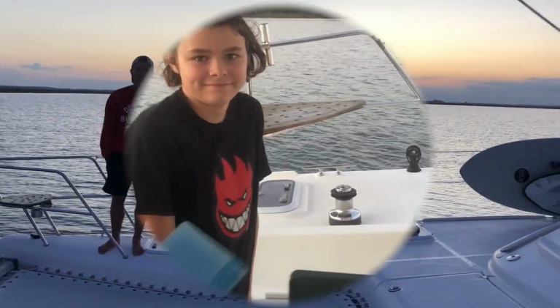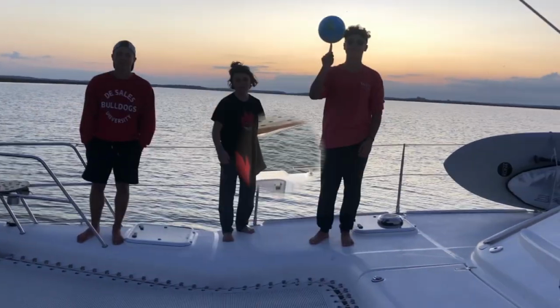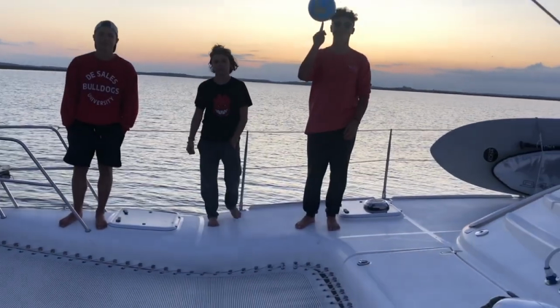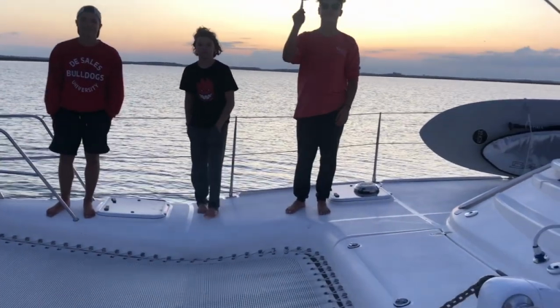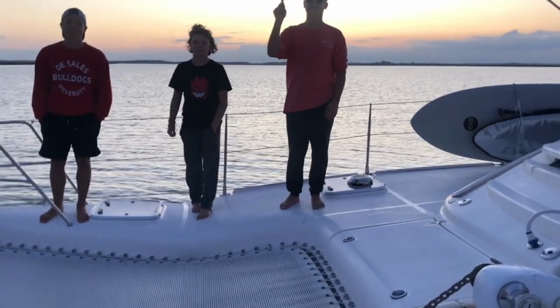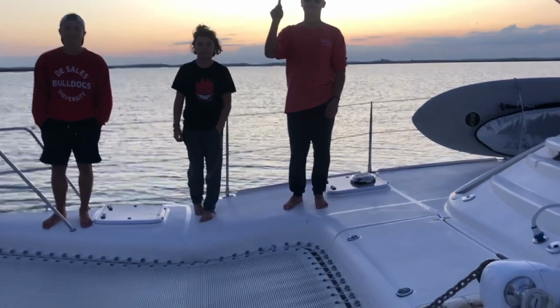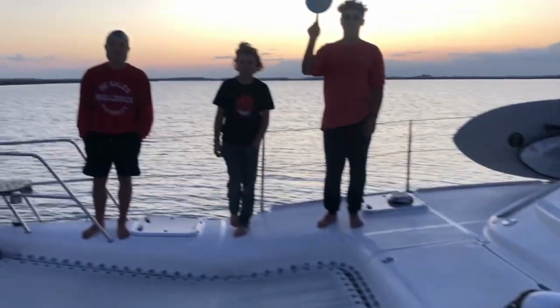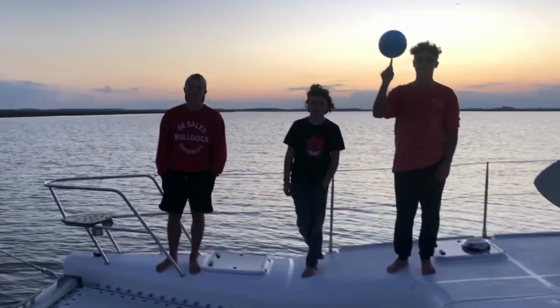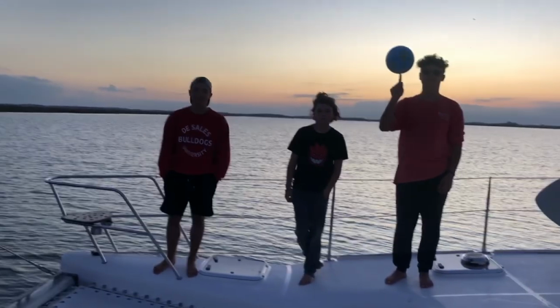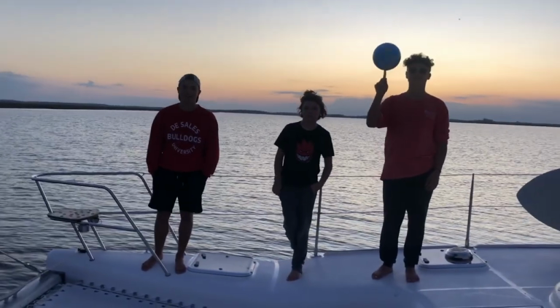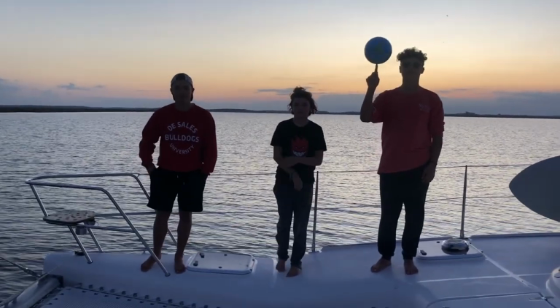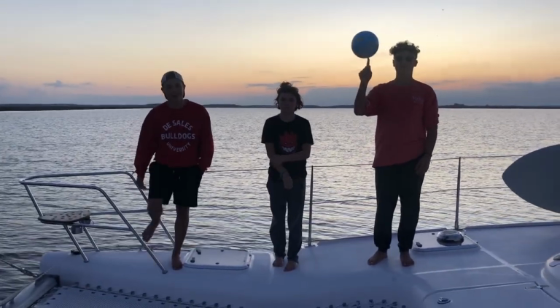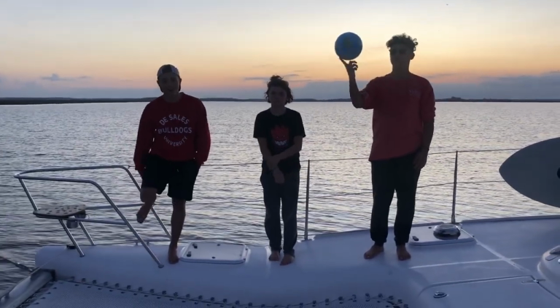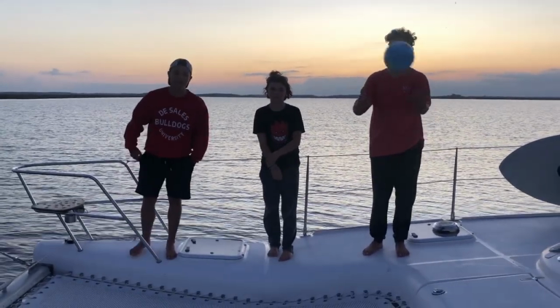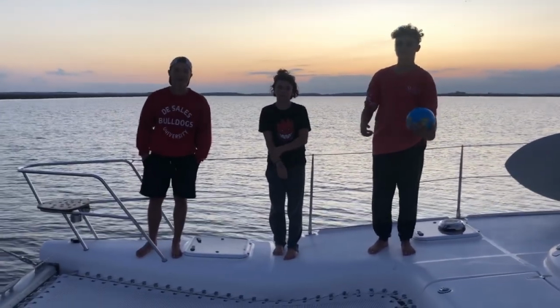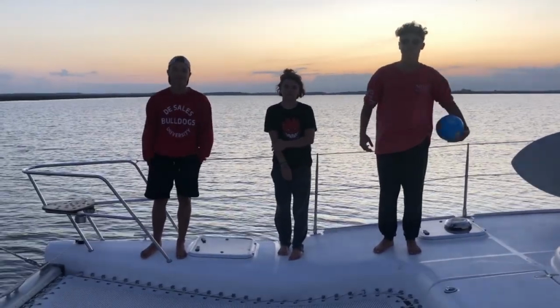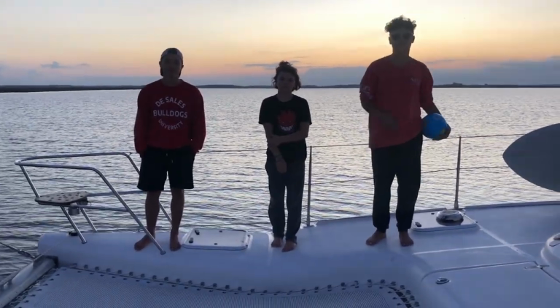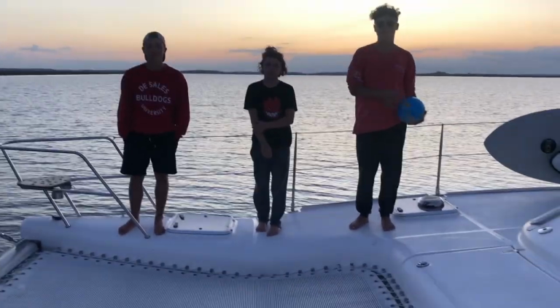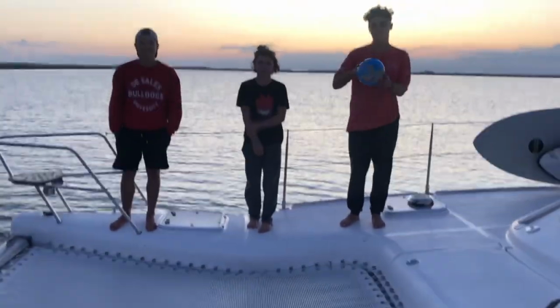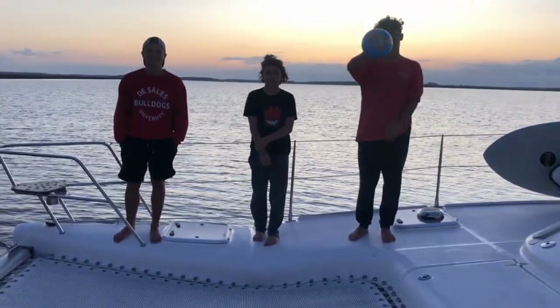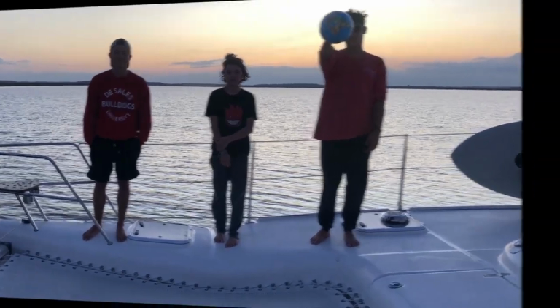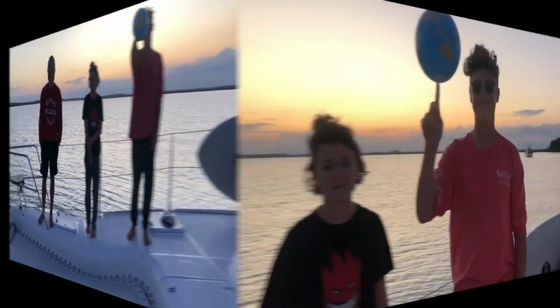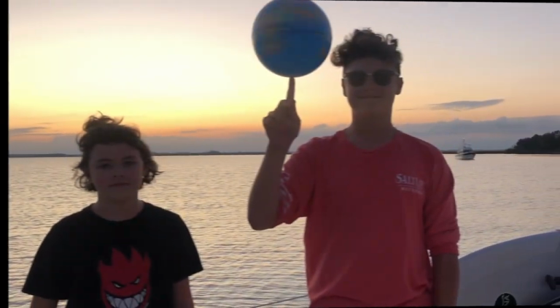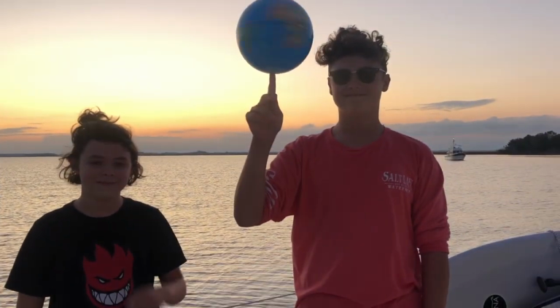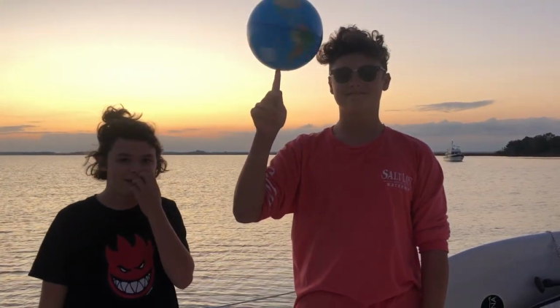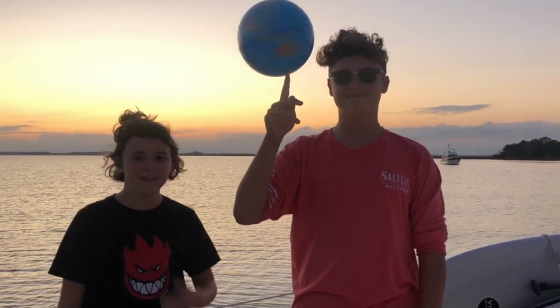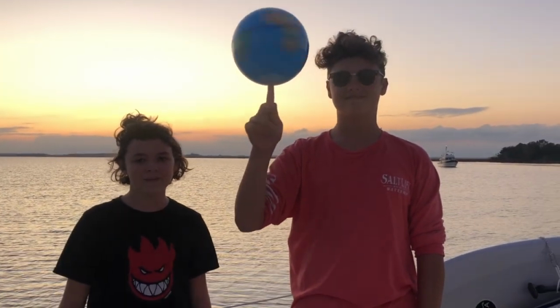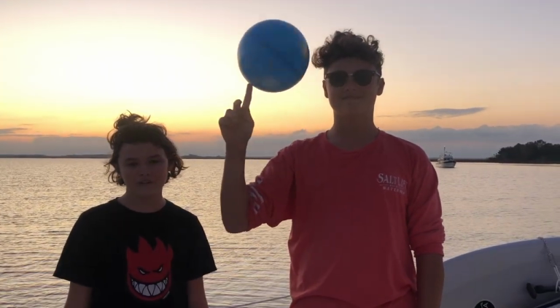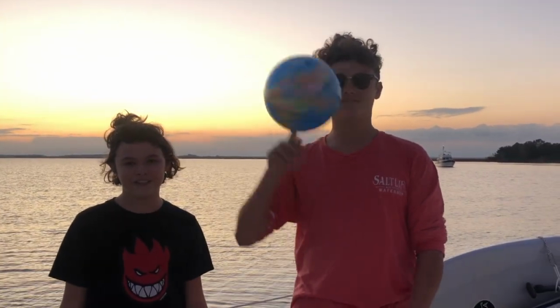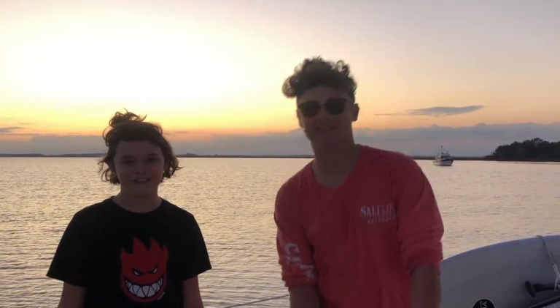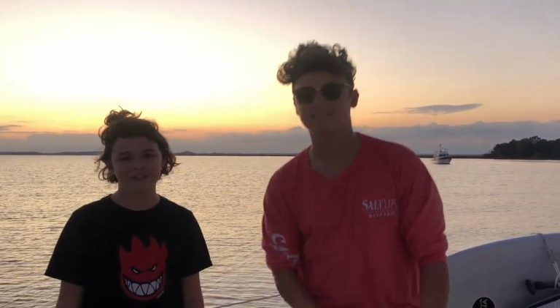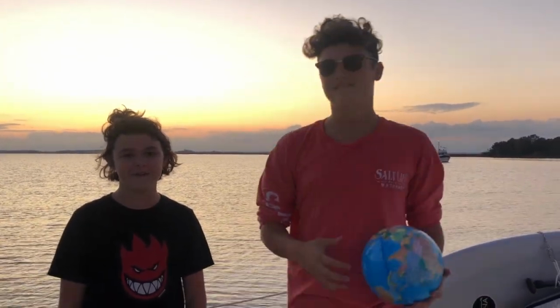Thanks for watching, guys! If you enjoyed this video, you can check out more on our YouTube or Instagram. Here are some of our favorite things to do on a boat.